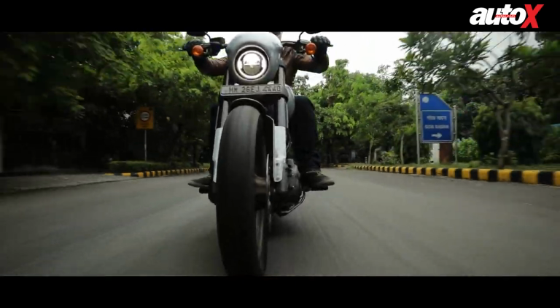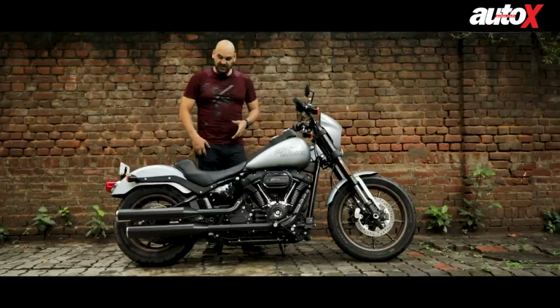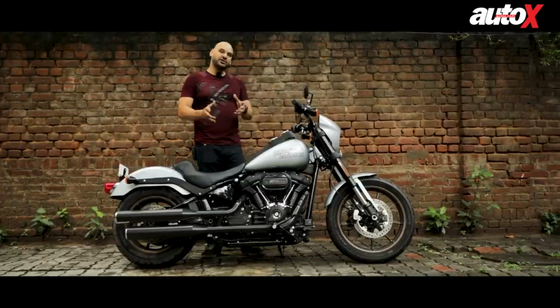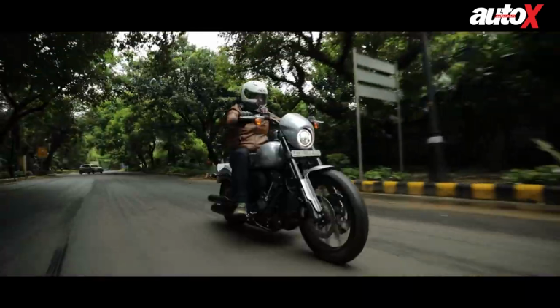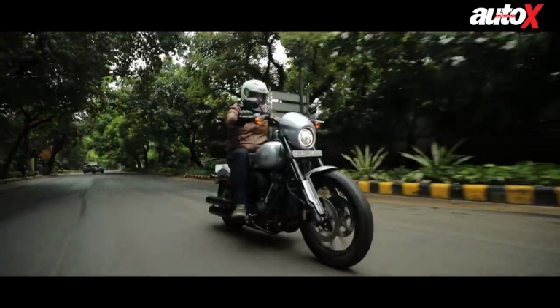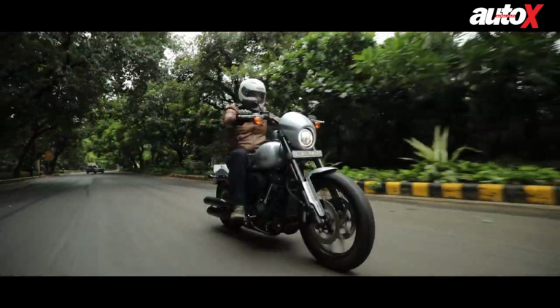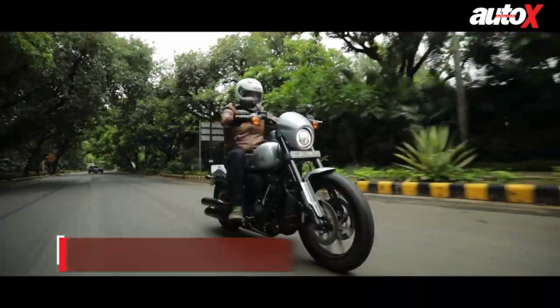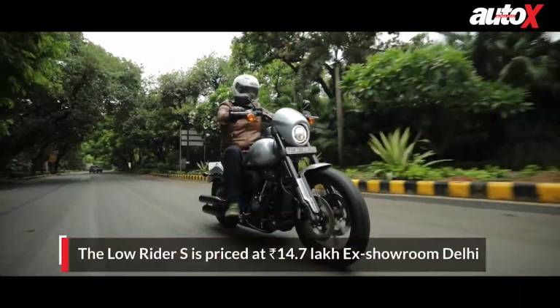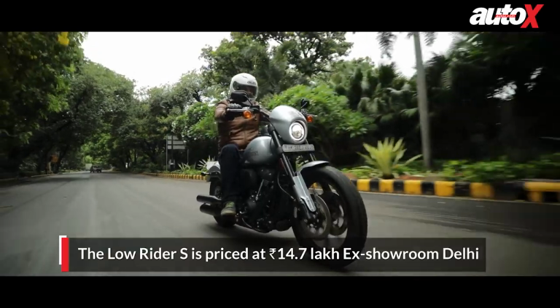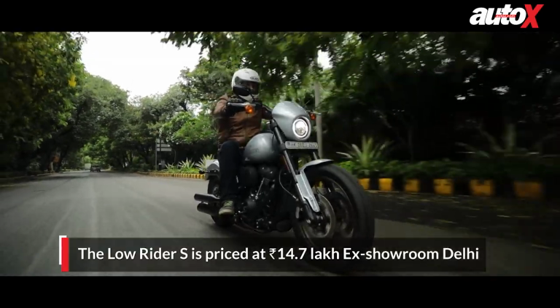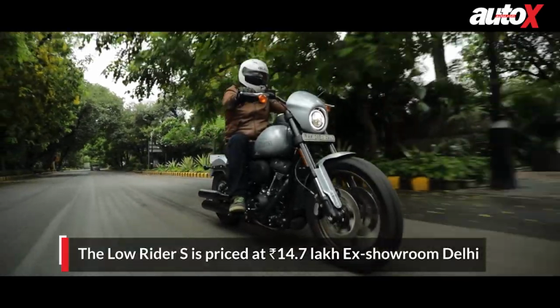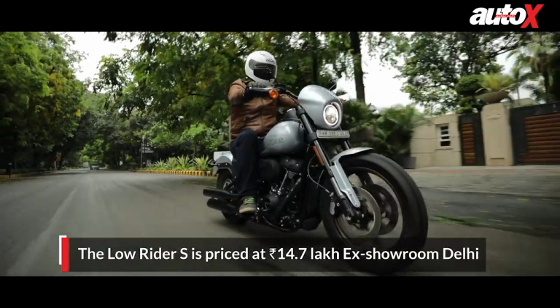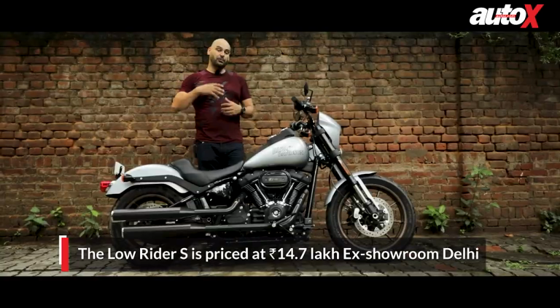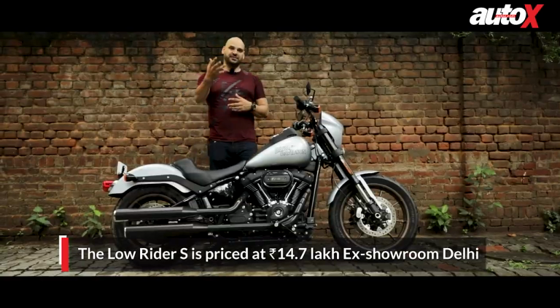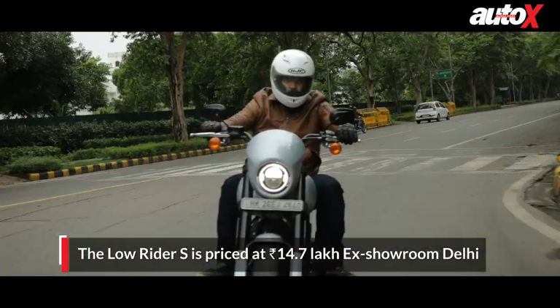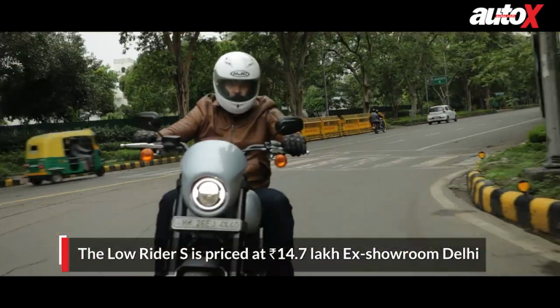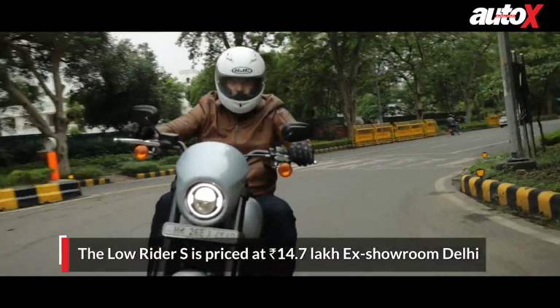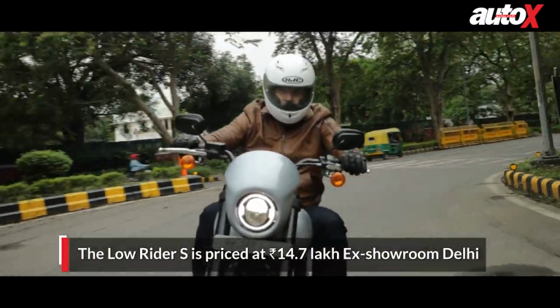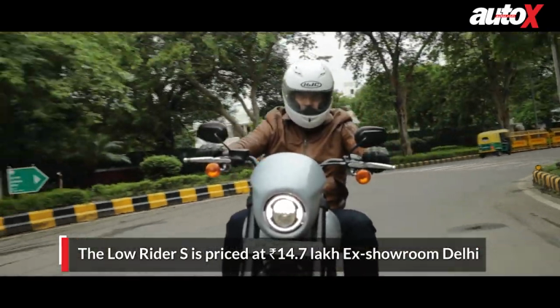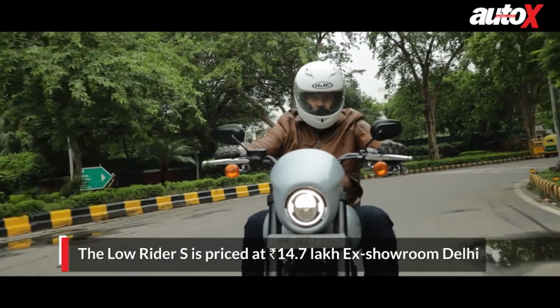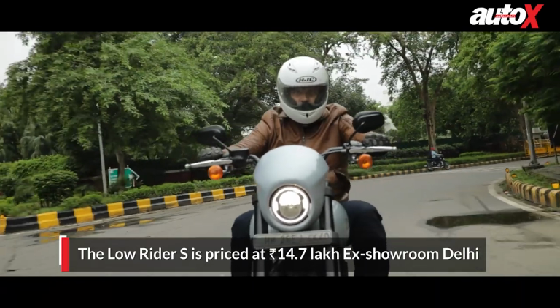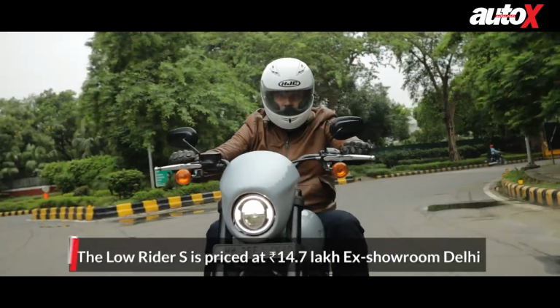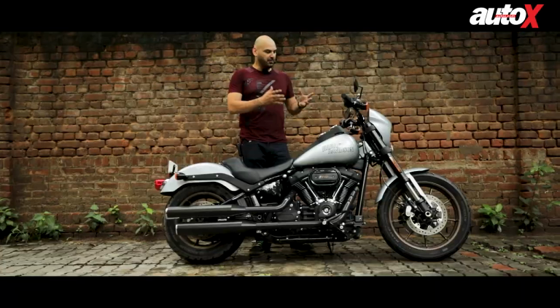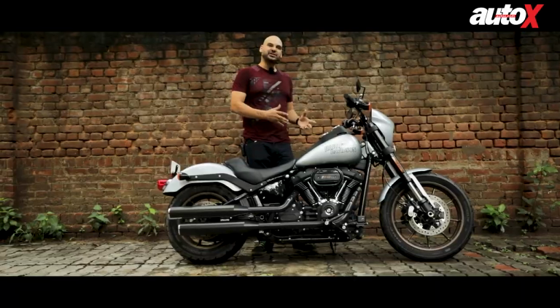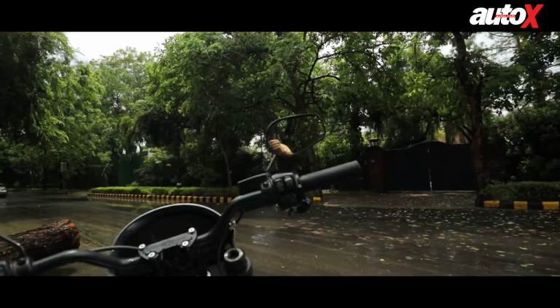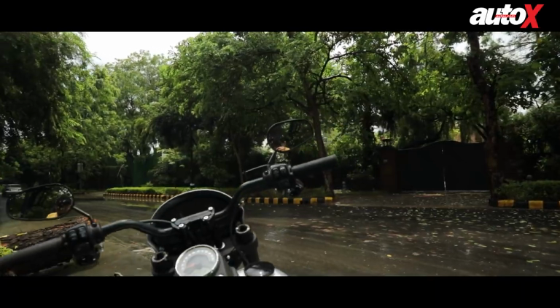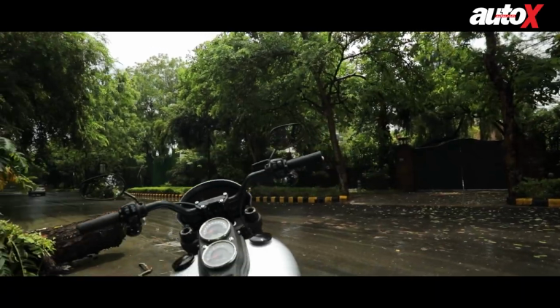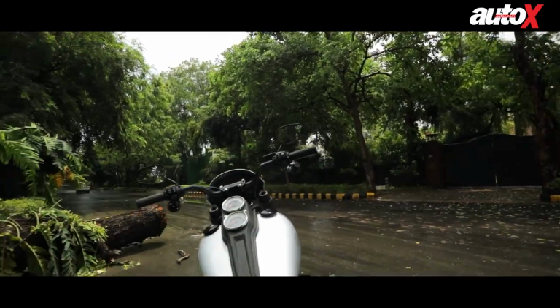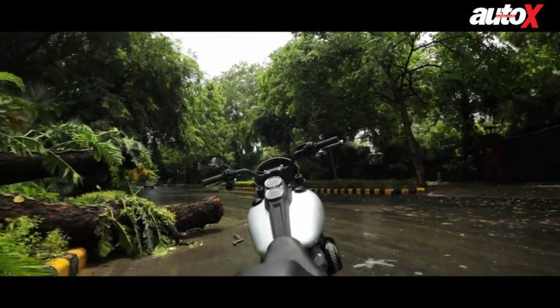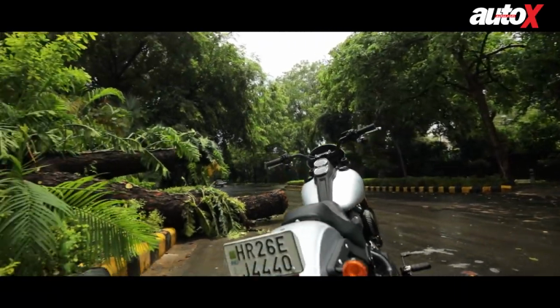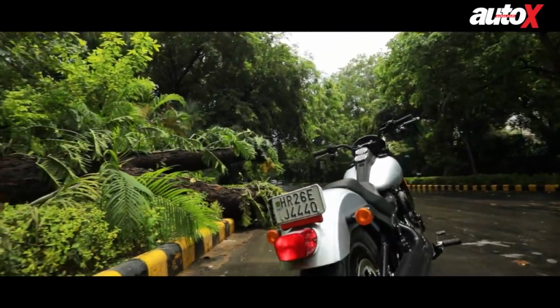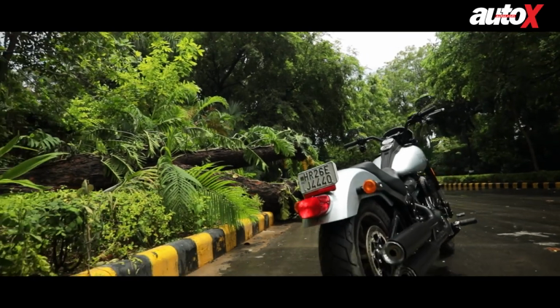If you are interested in this bike, it's priced at rupees 14.7 lakh ex-showroom Delhi. It is a little more expensive than the Lowrider base model, but with the new enhancements and modifications this bike certainly has a lot more appeal.